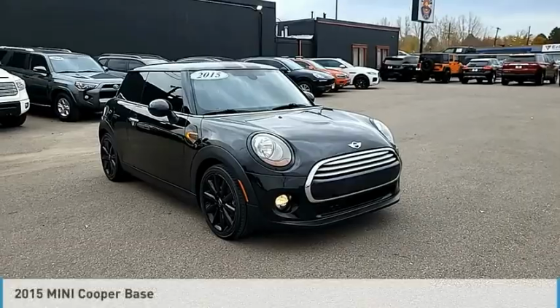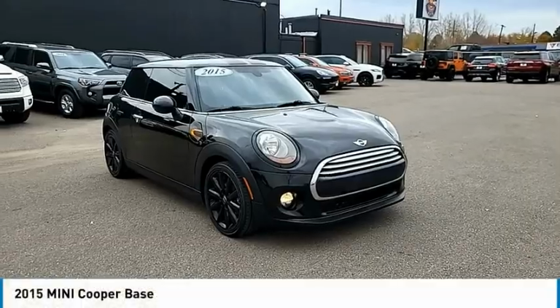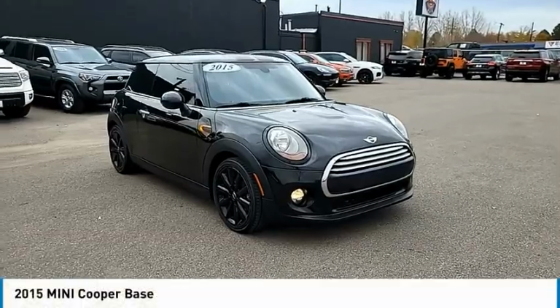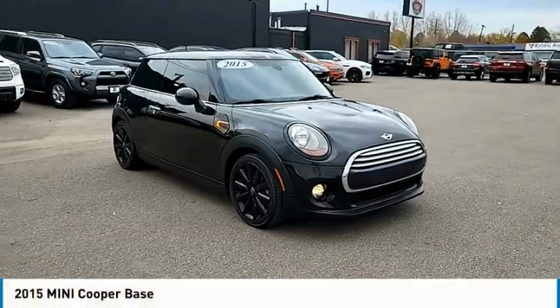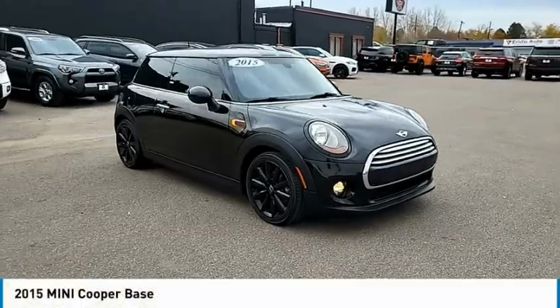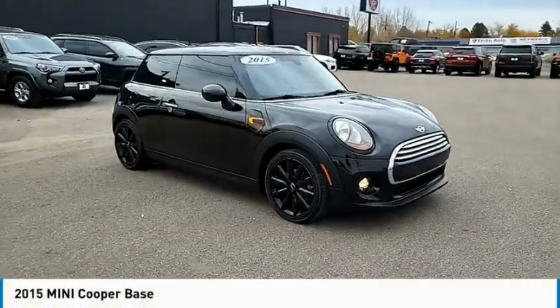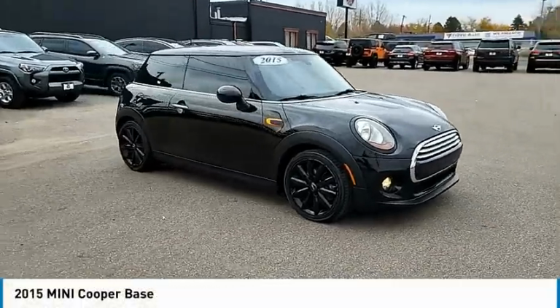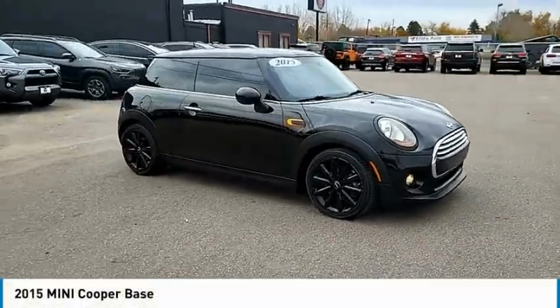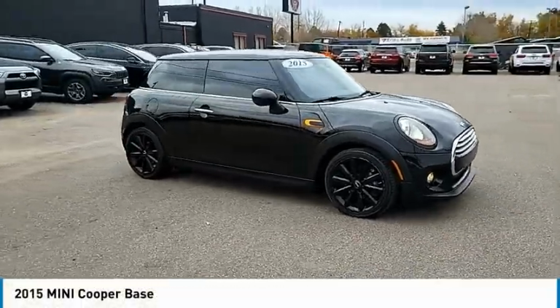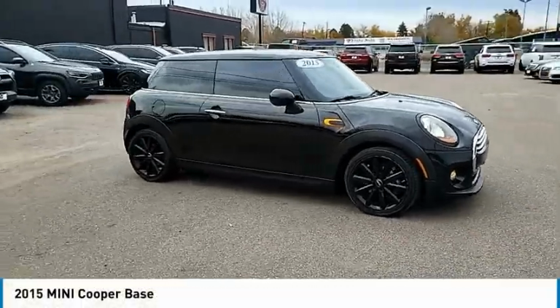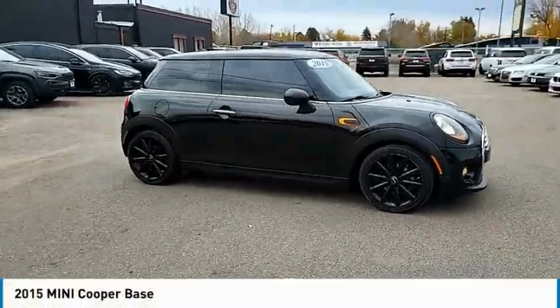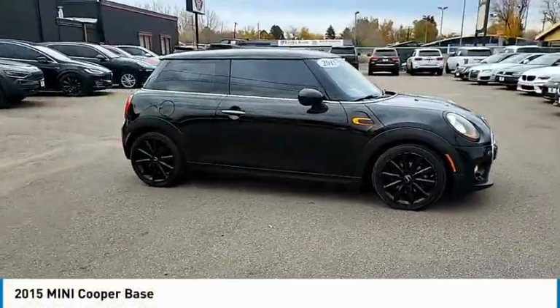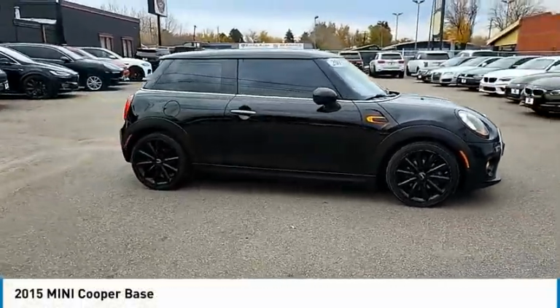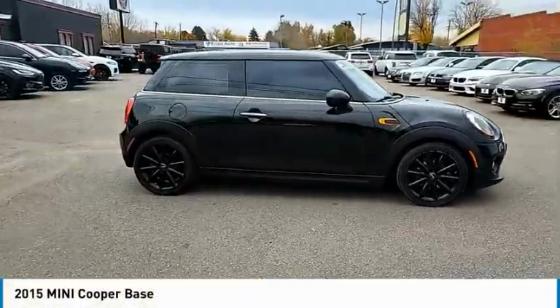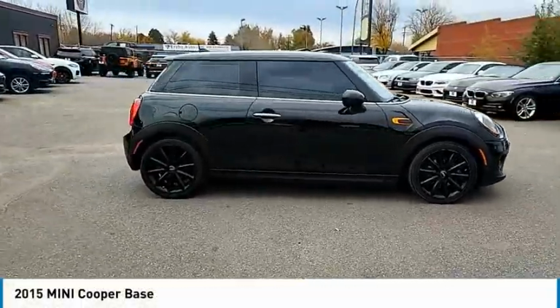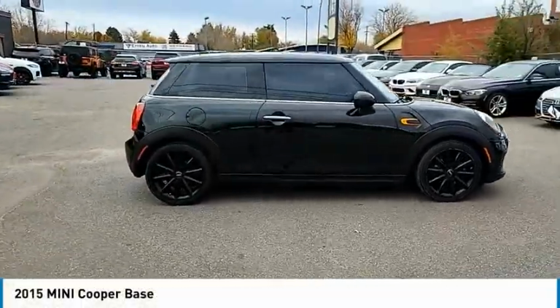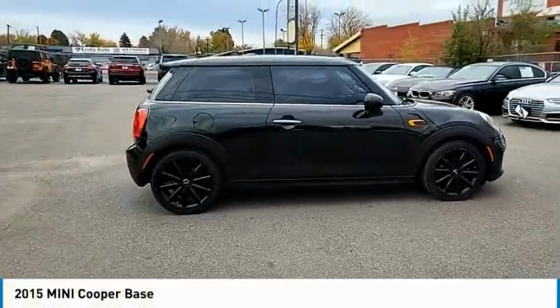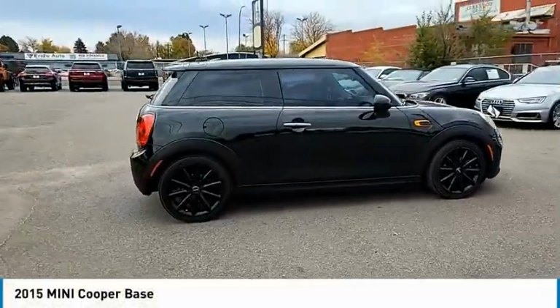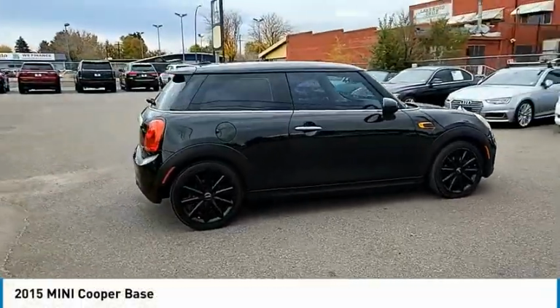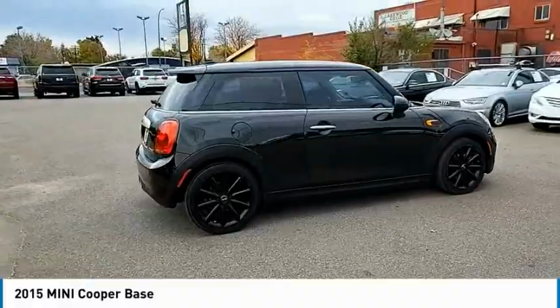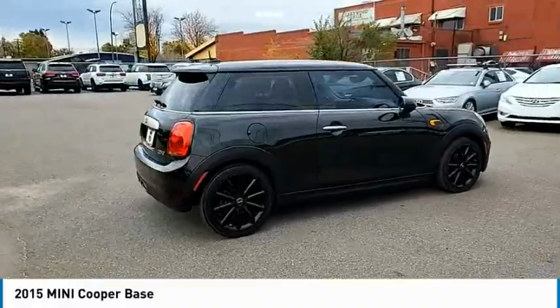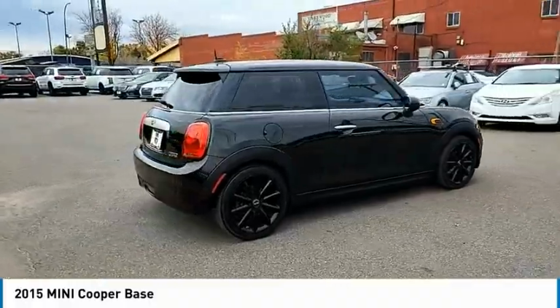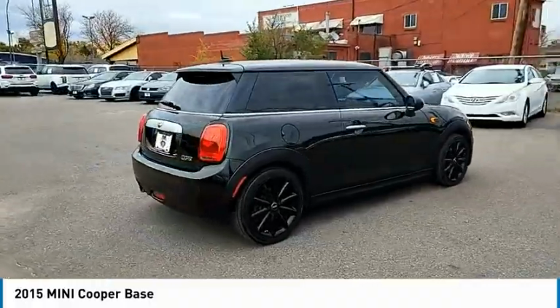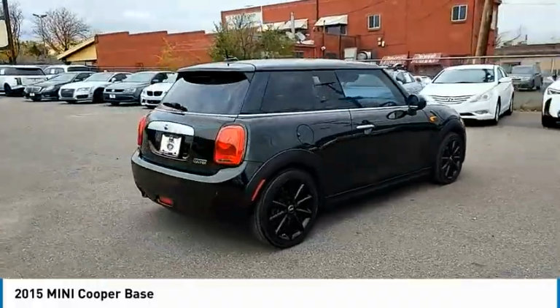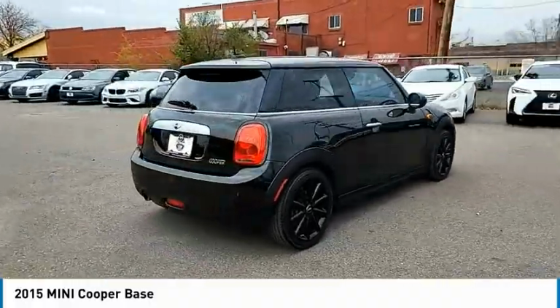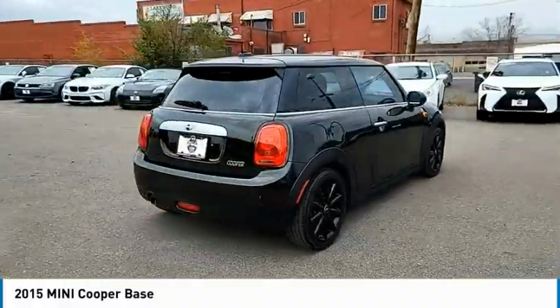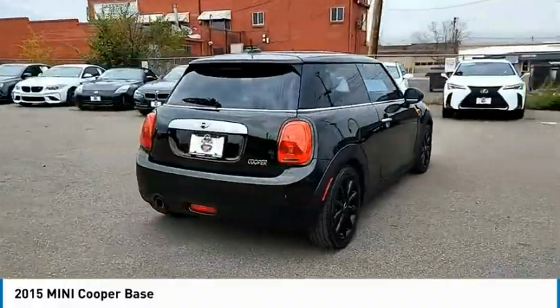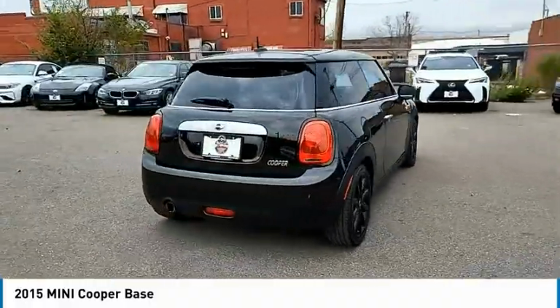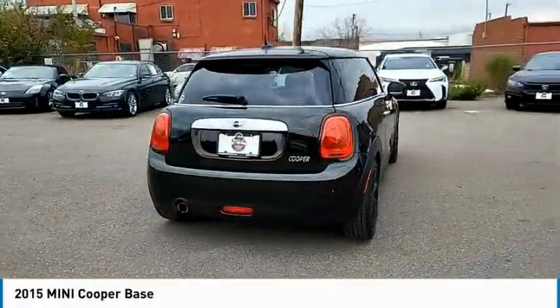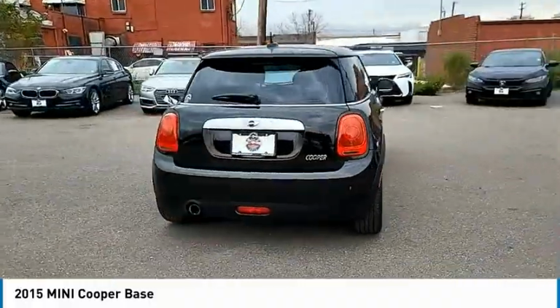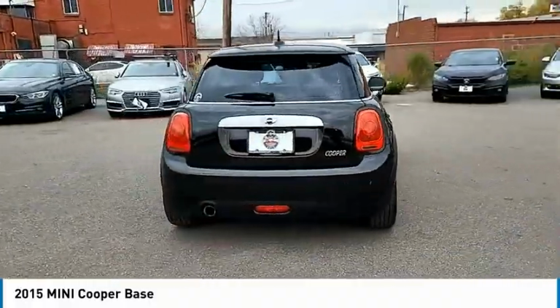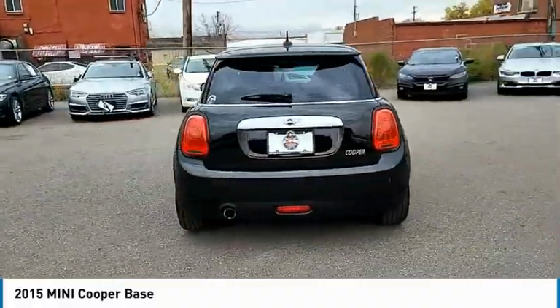You are going to love the 2015 Cooper. Agile handling and quick, precise steering make the Mini Cooper lots of fun to drive.